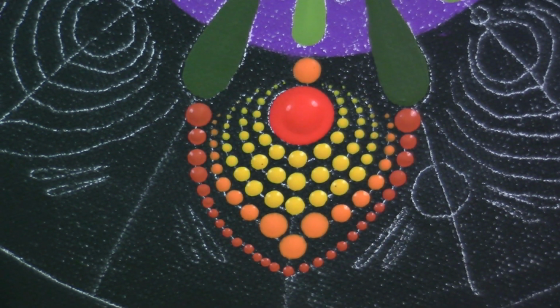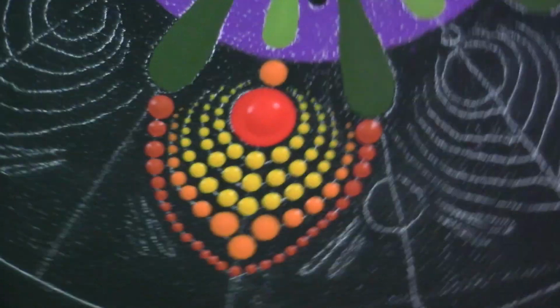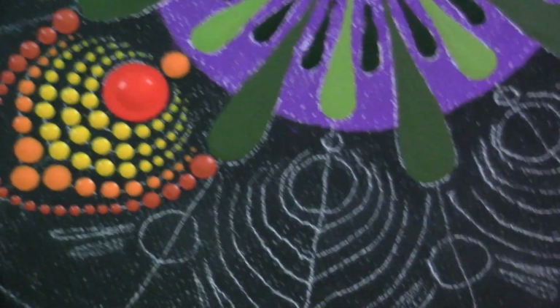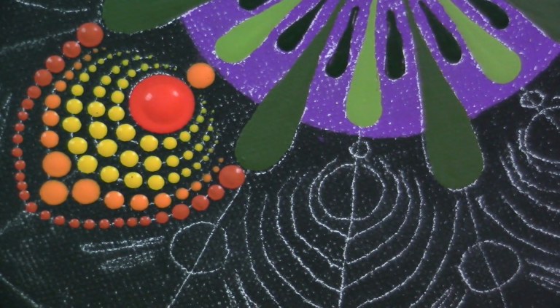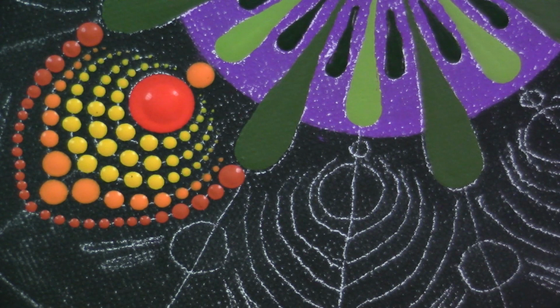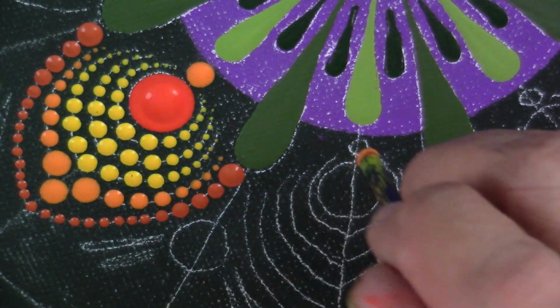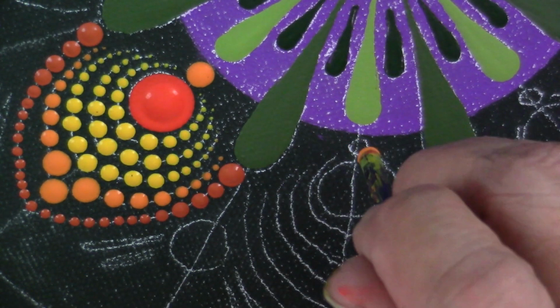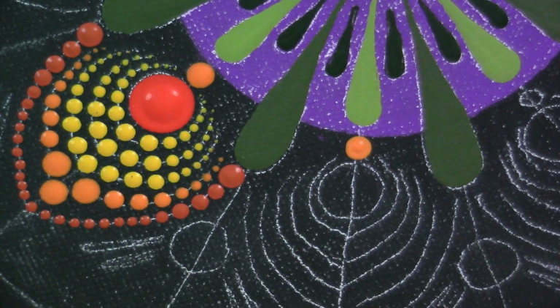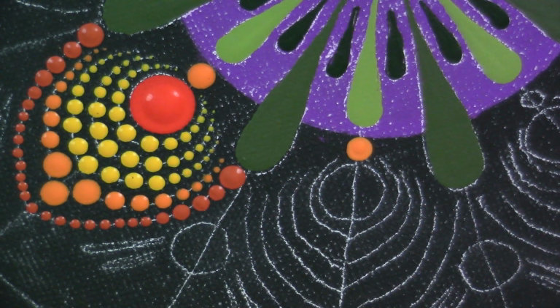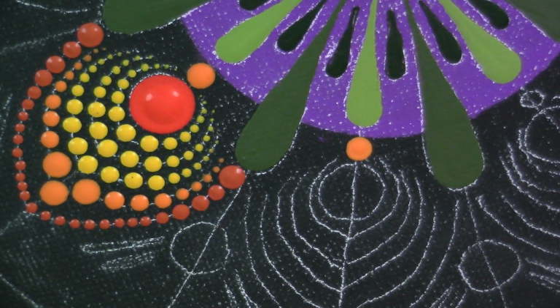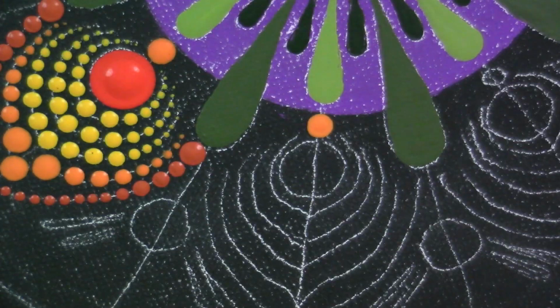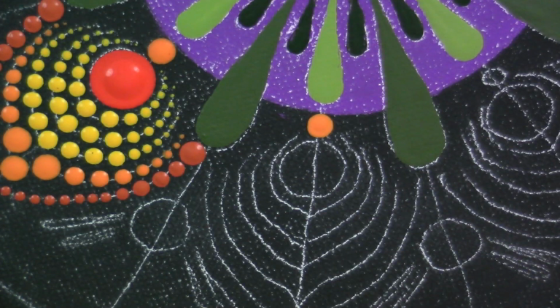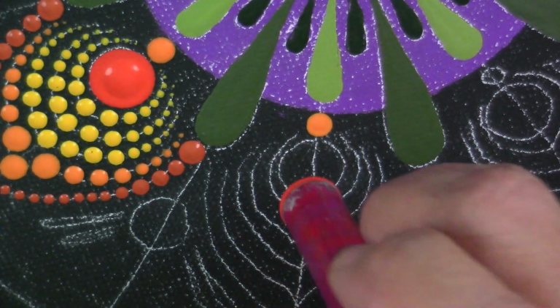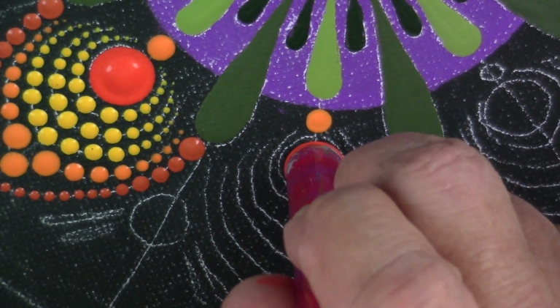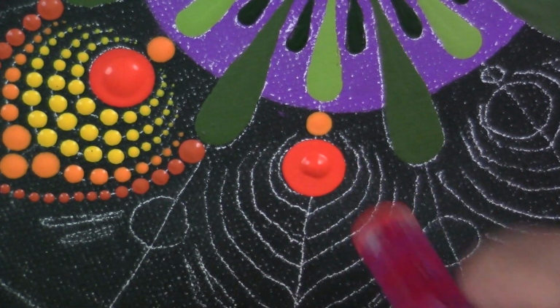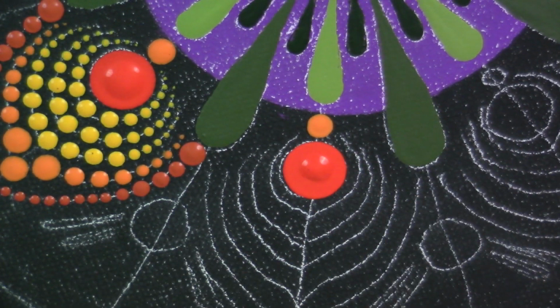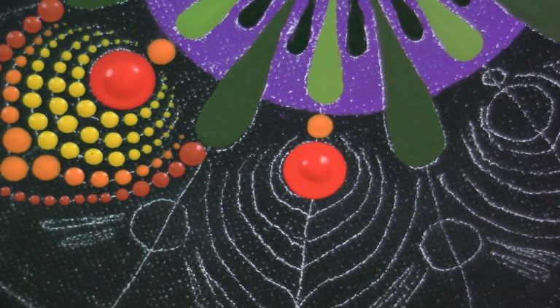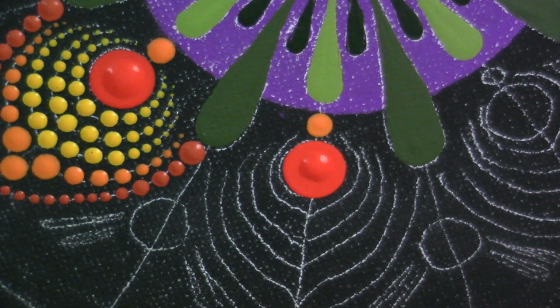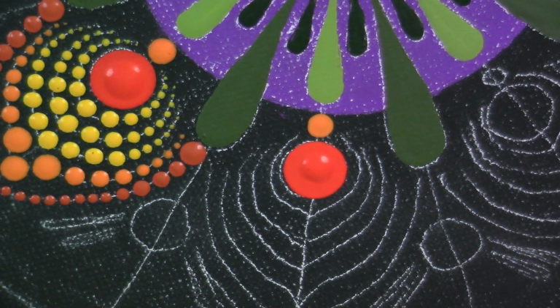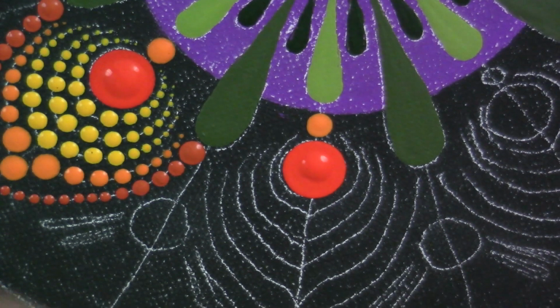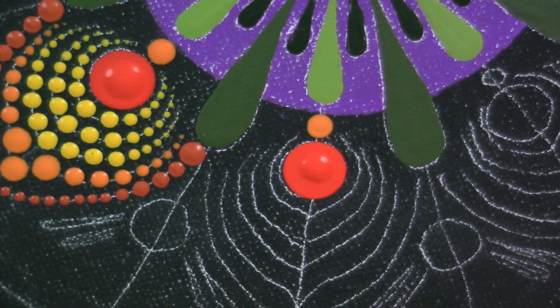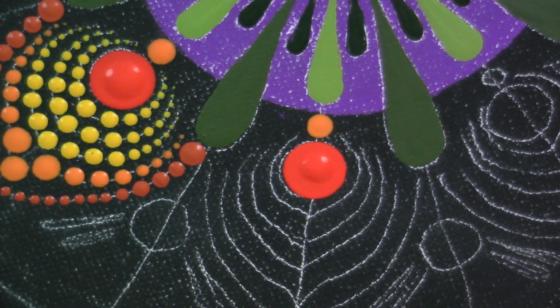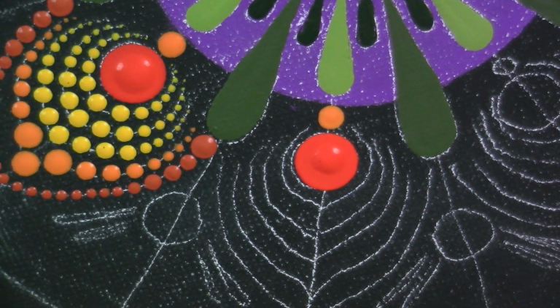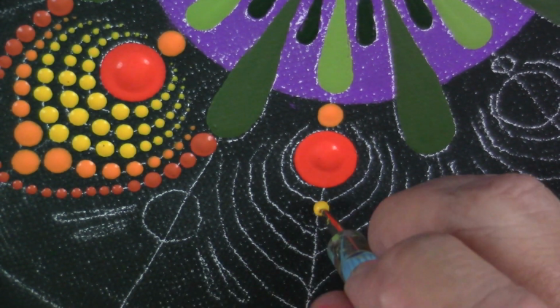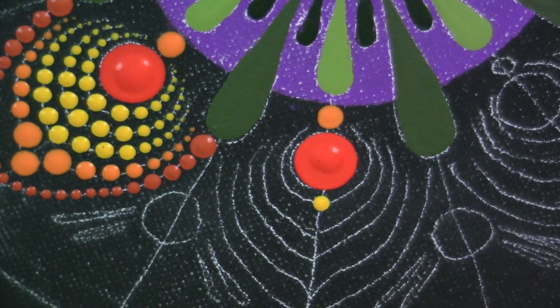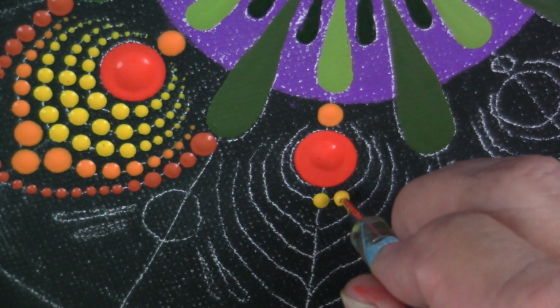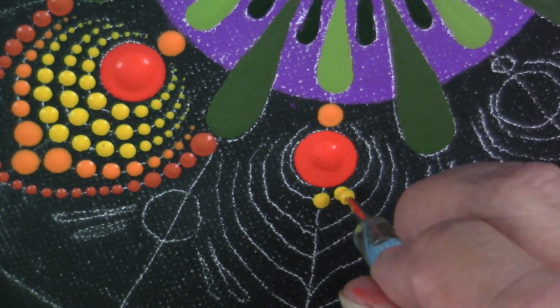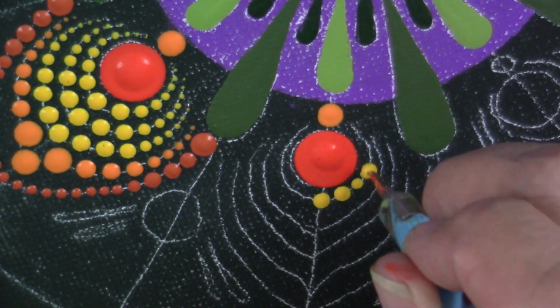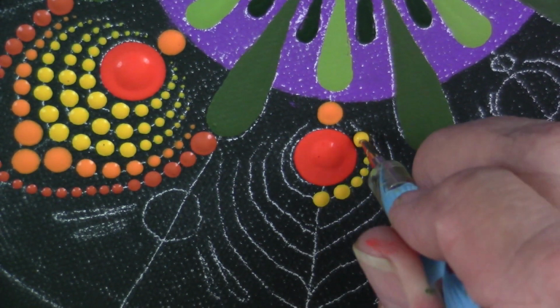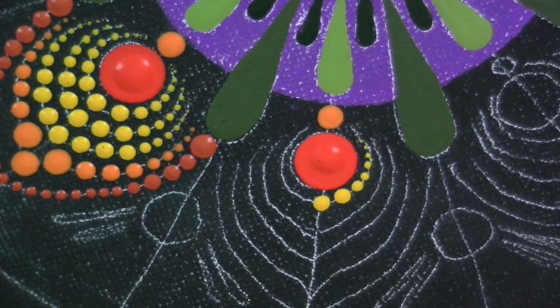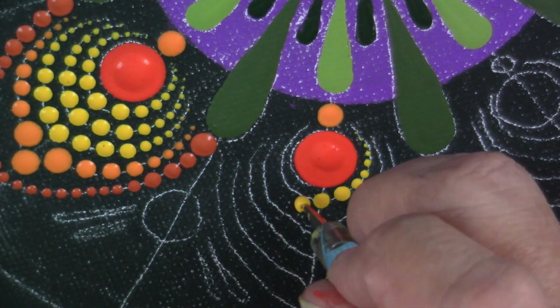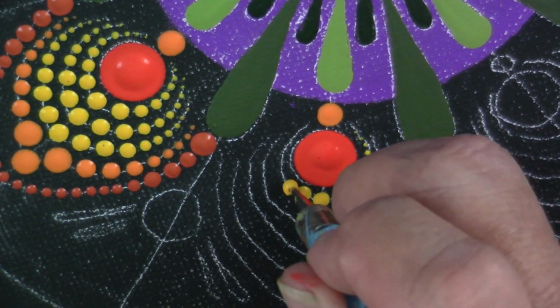That completes that one section, so I'm going to do that one more time a little faster, and then we'll do that same pattern all the way around.